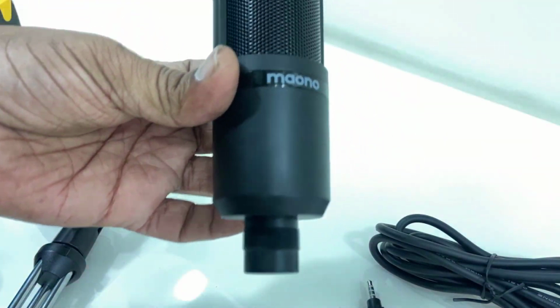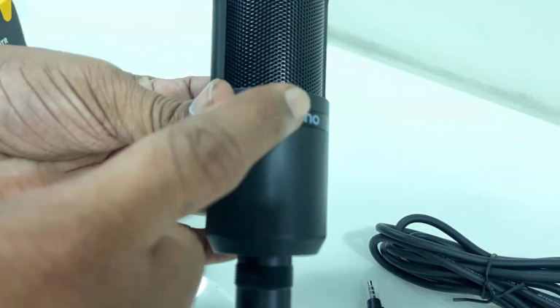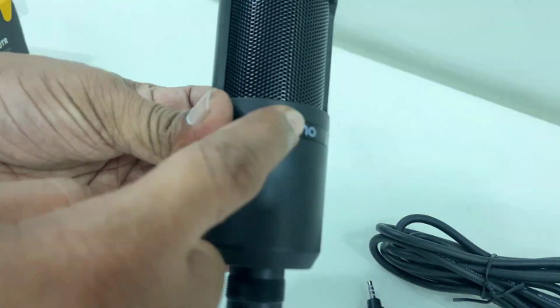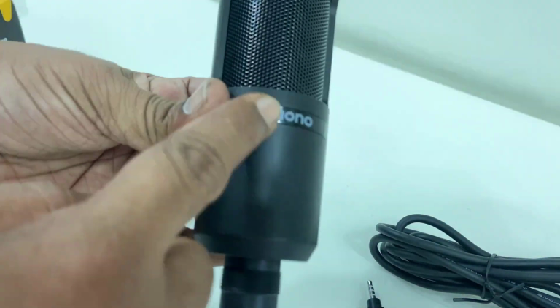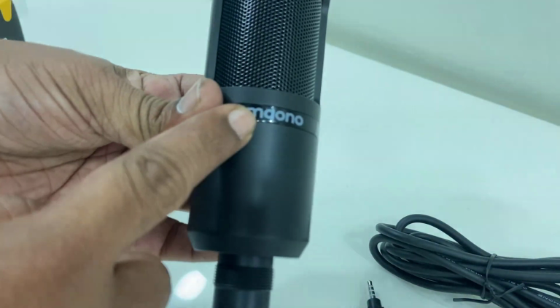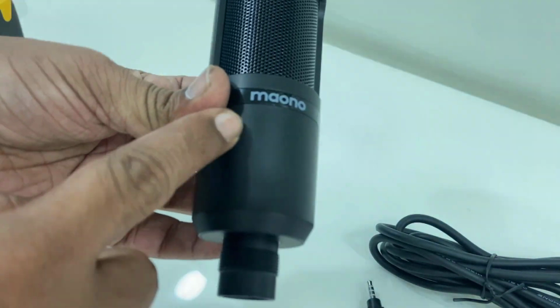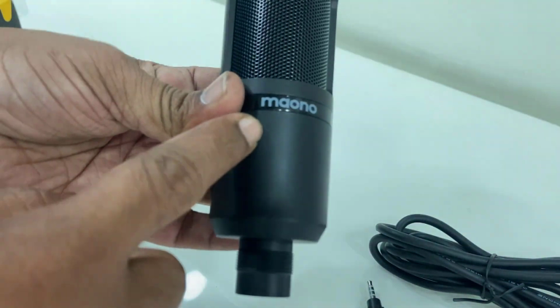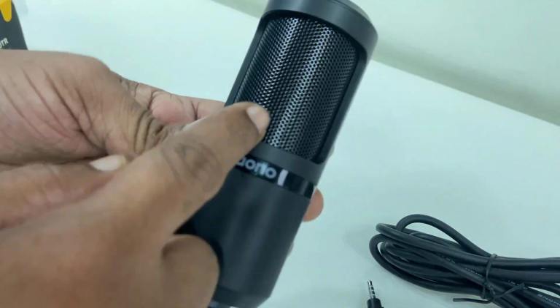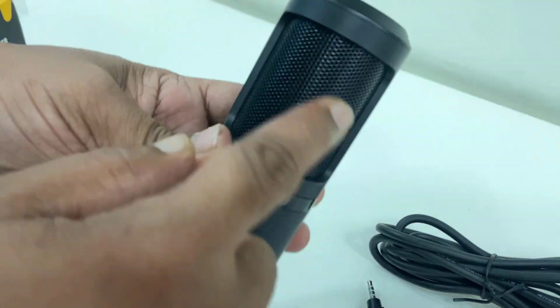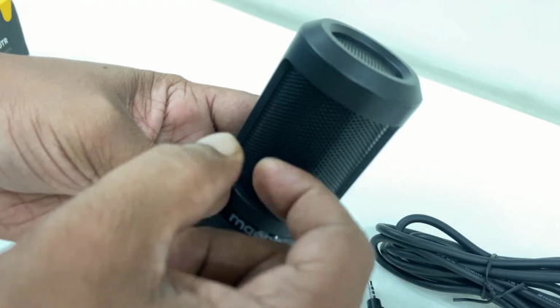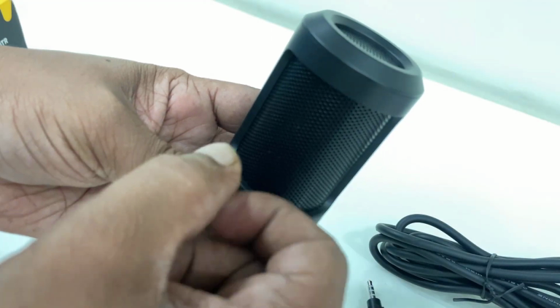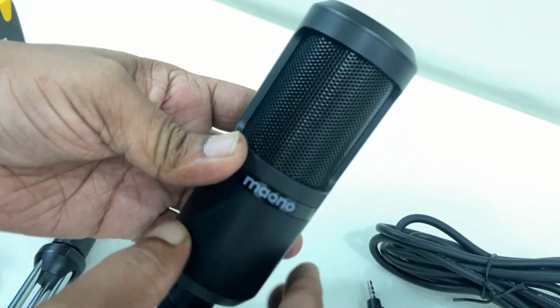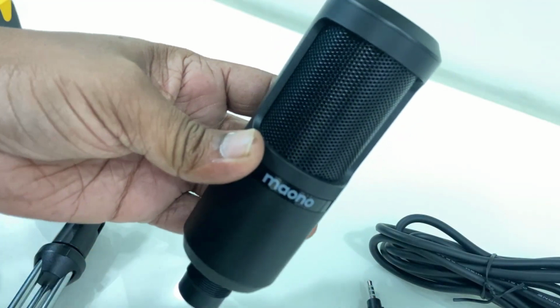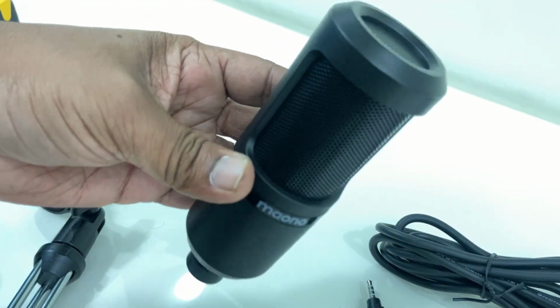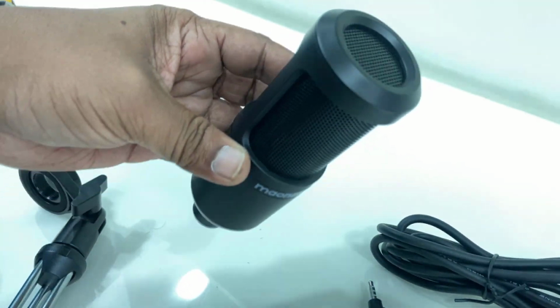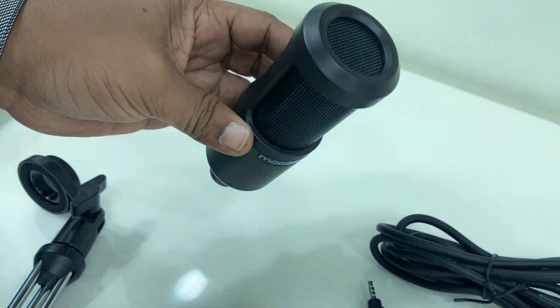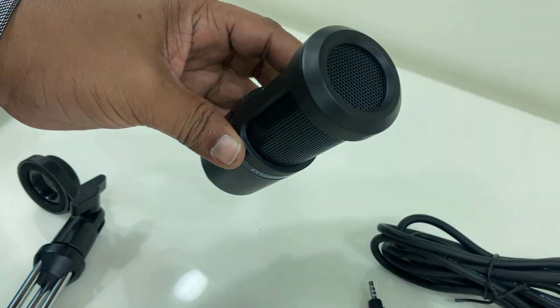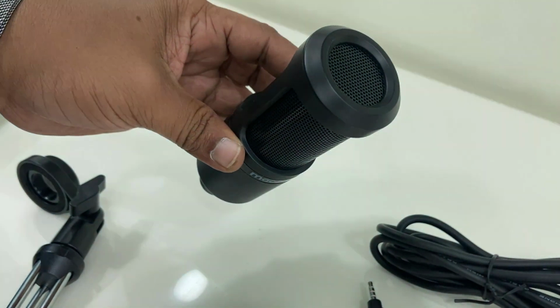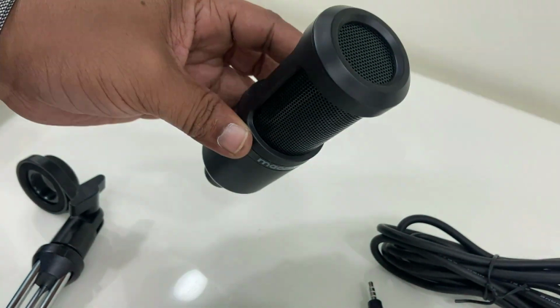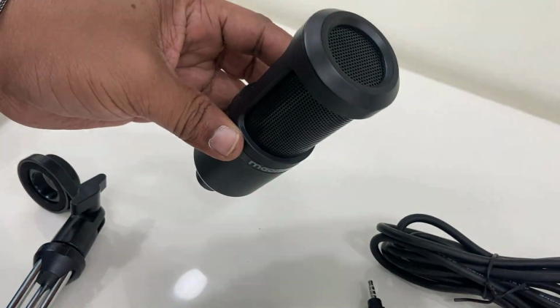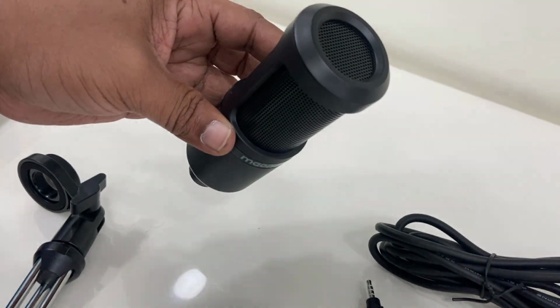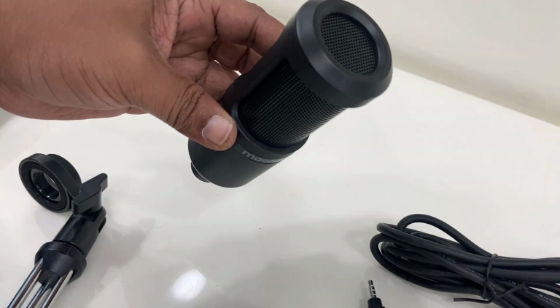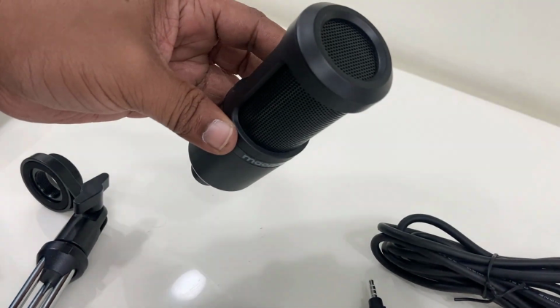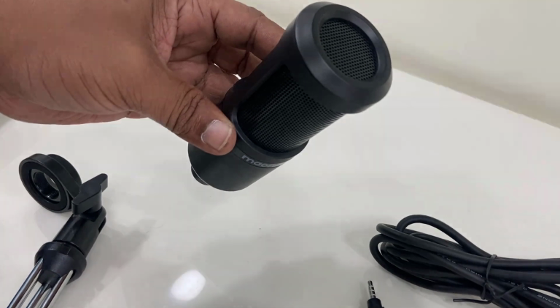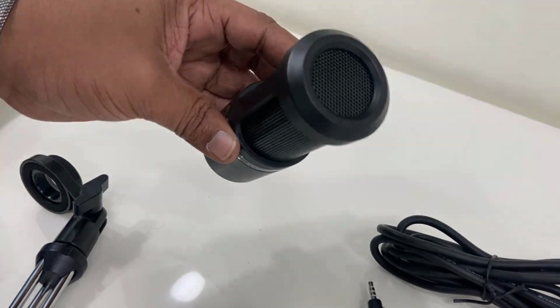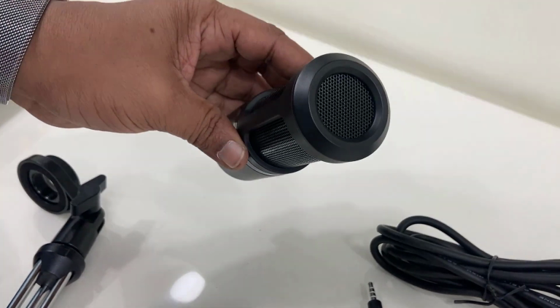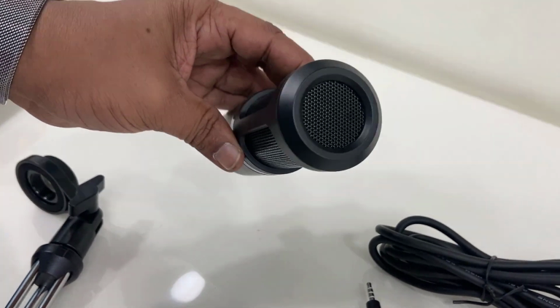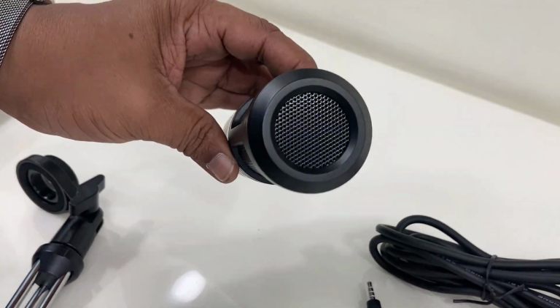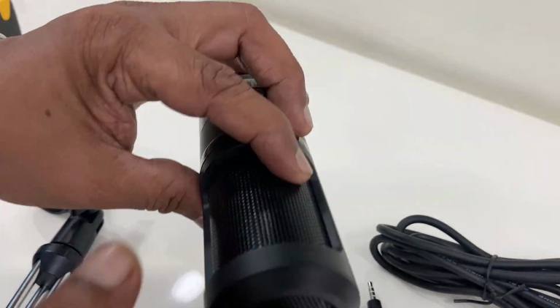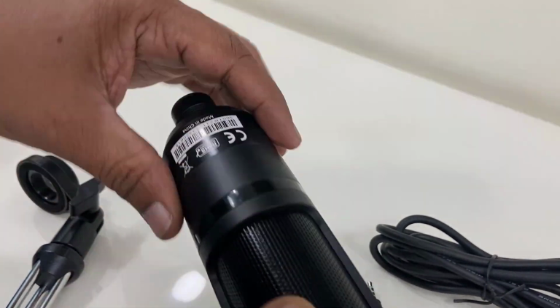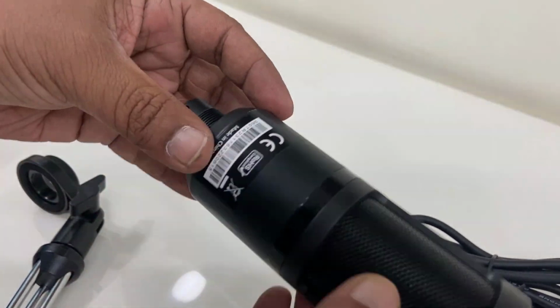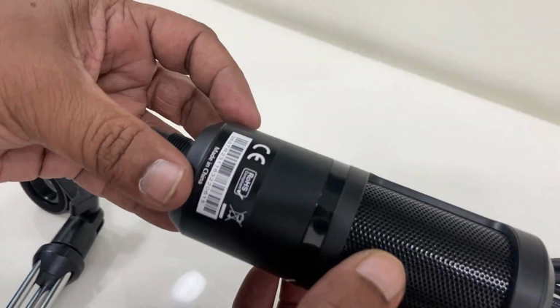The mic is small in size and the finishing is good quality. I would say the quality is not great, but in this price tag the quality is good.